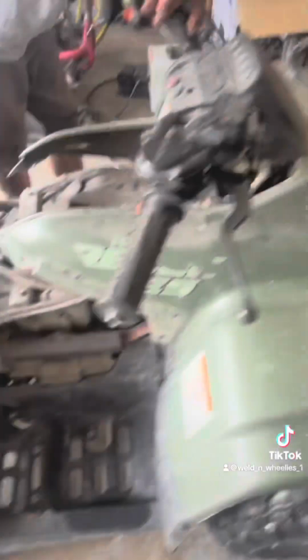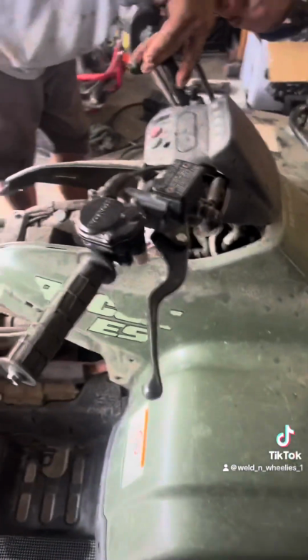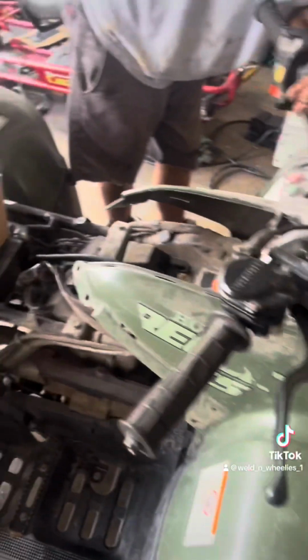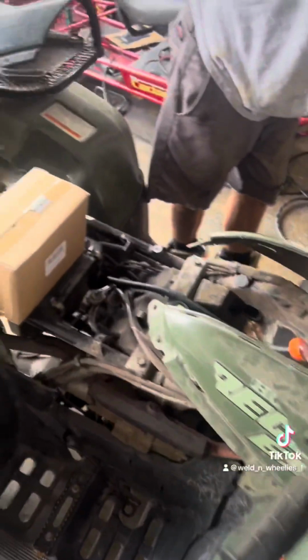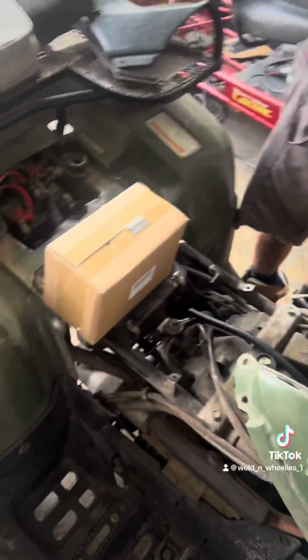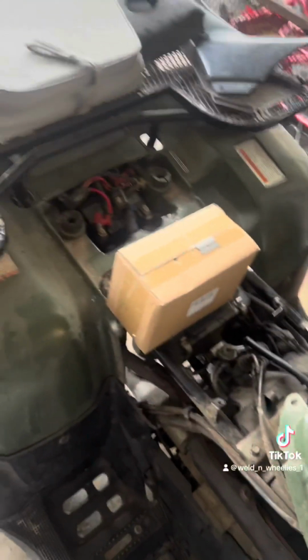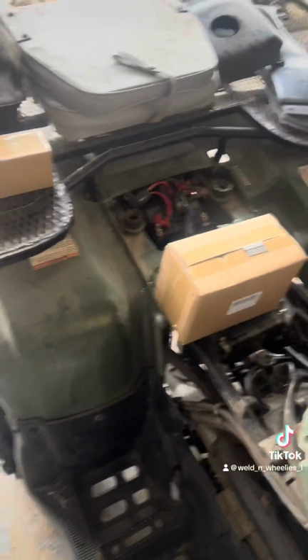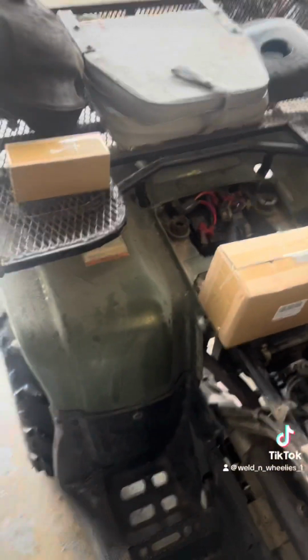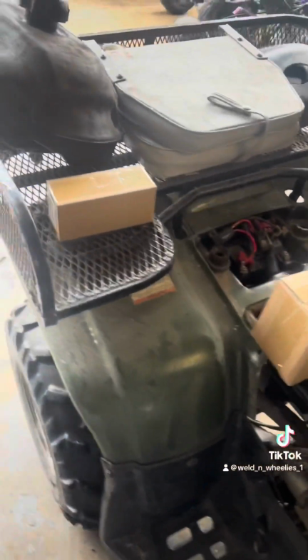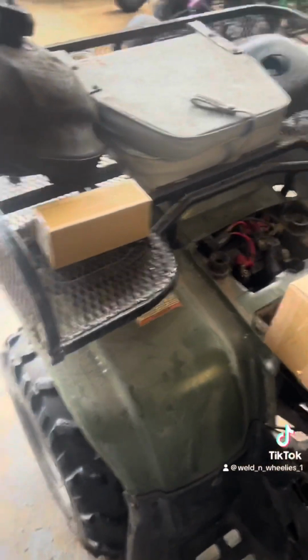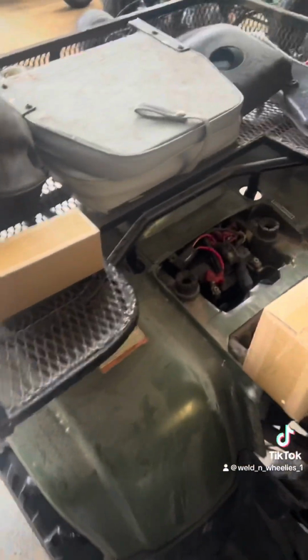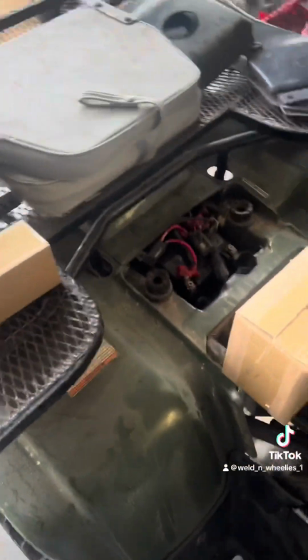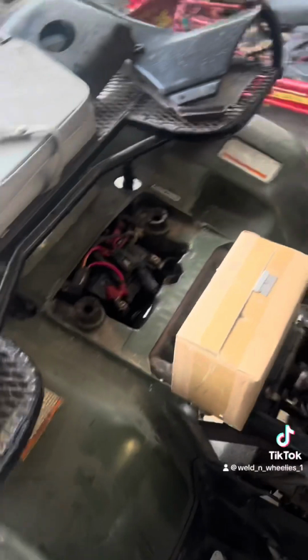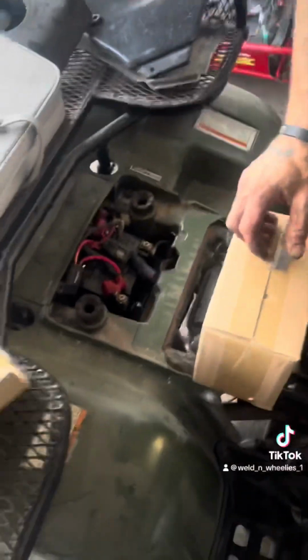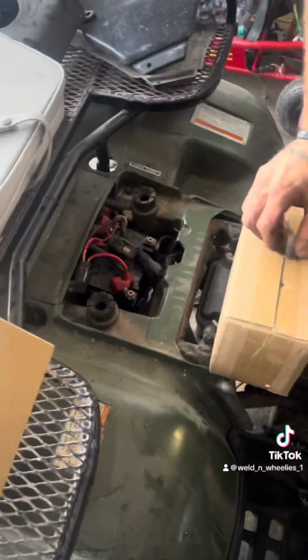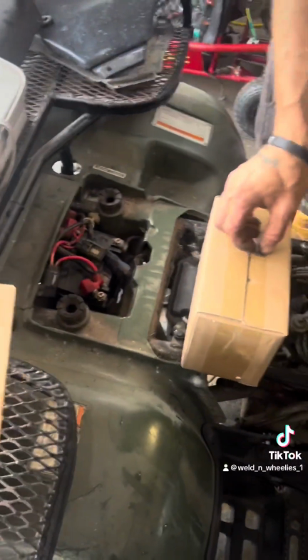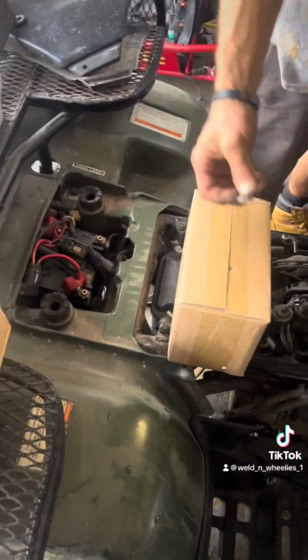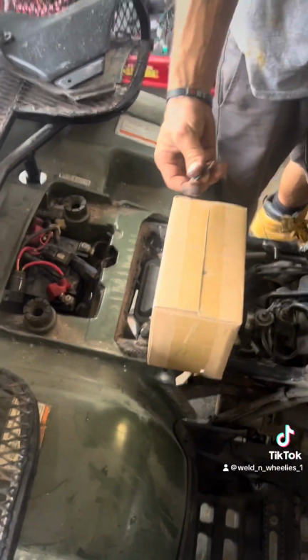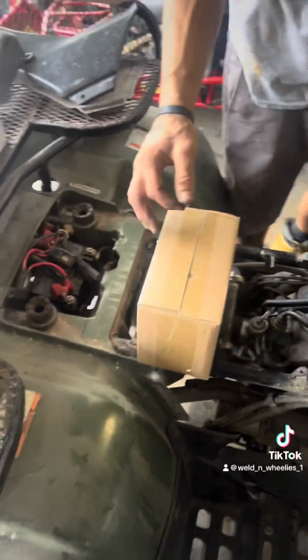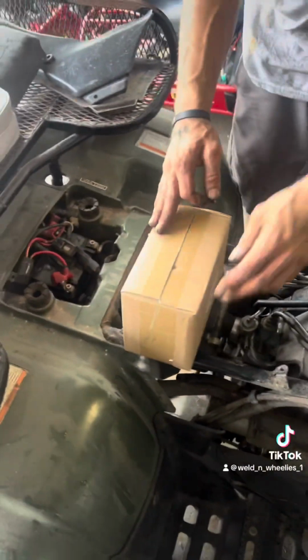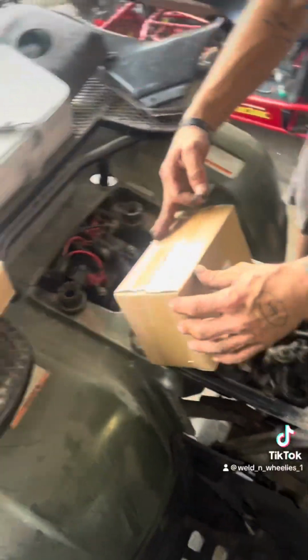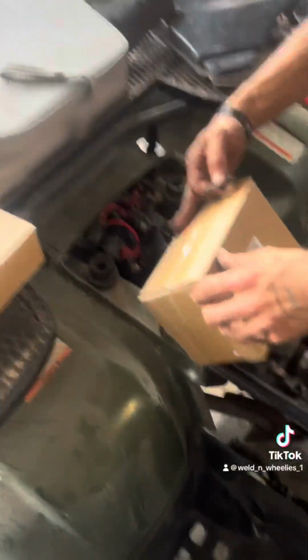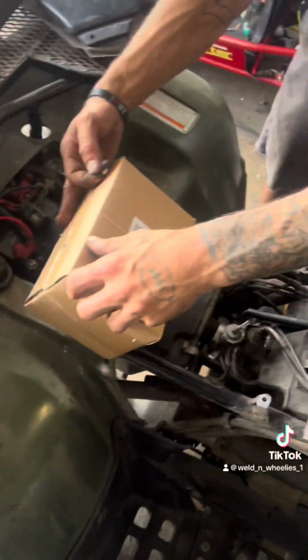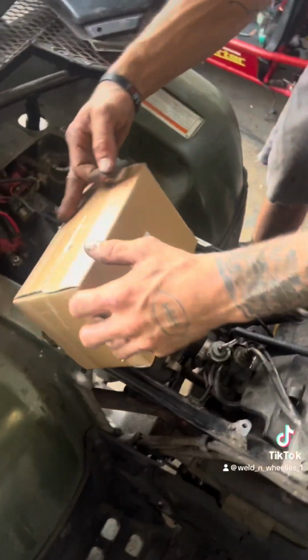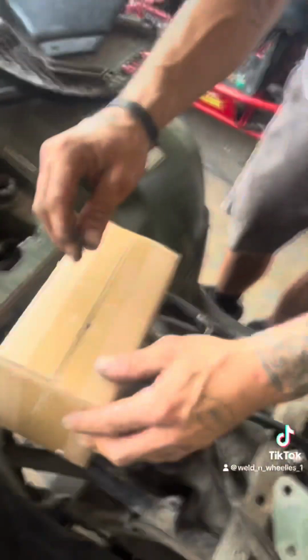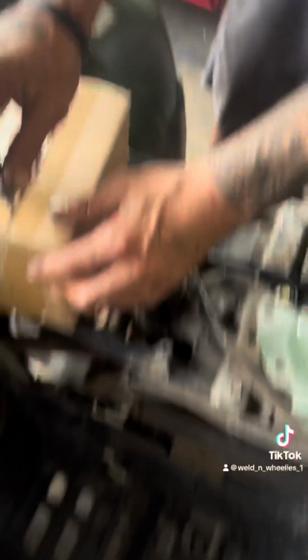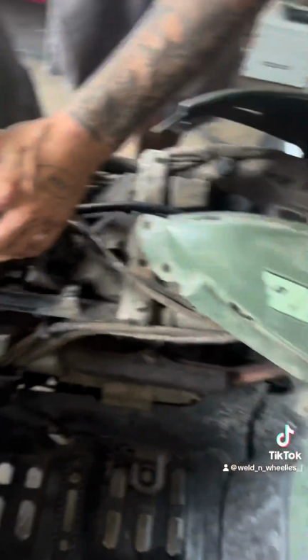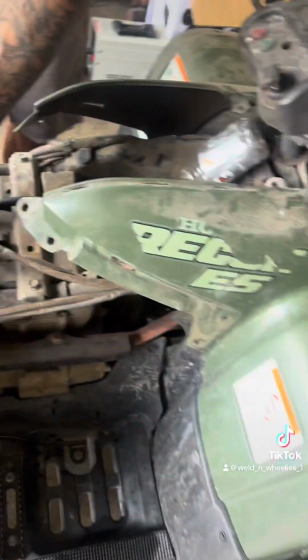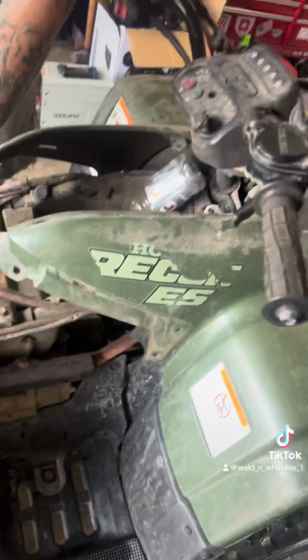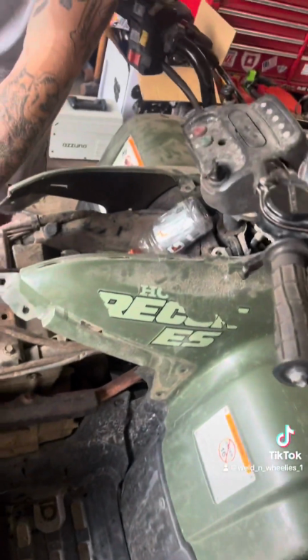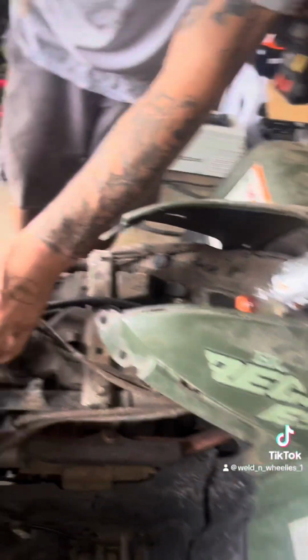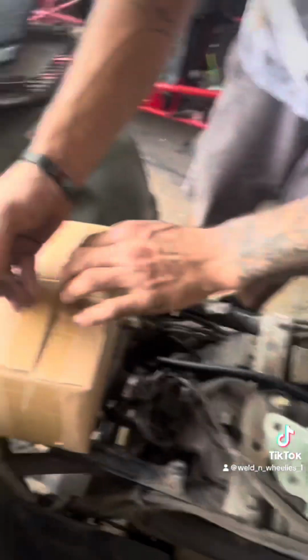Alright, so the 300 is back in the backyard. Still waiting on the valves and the rockers for that one. But we got the Recon back — the 250.